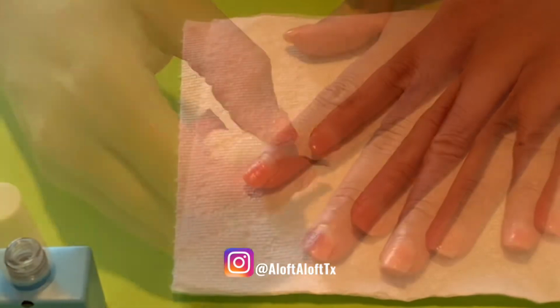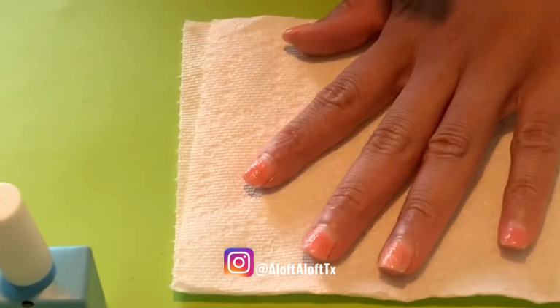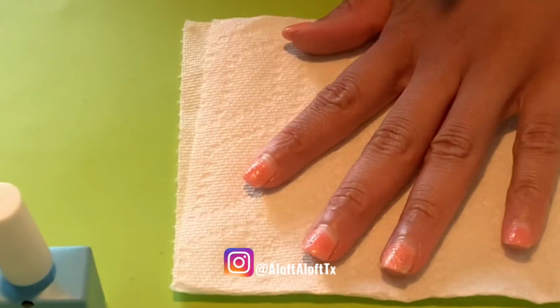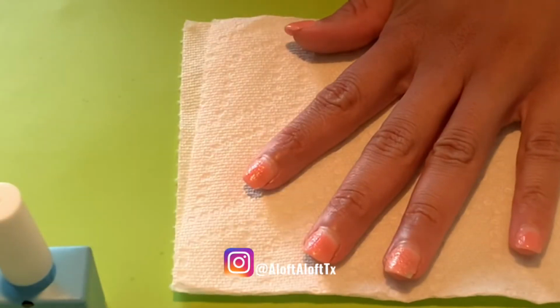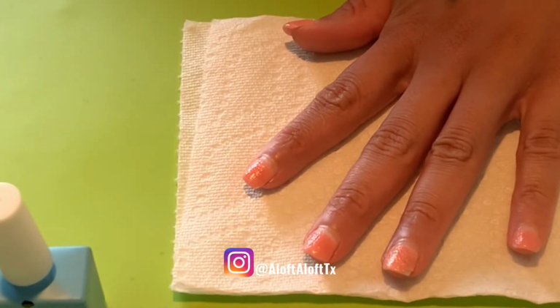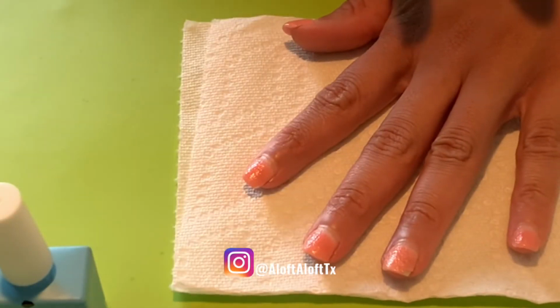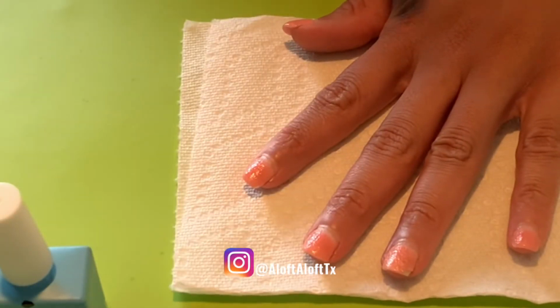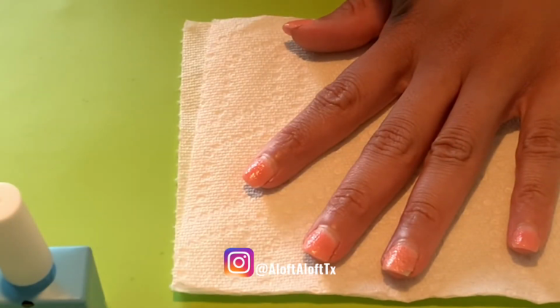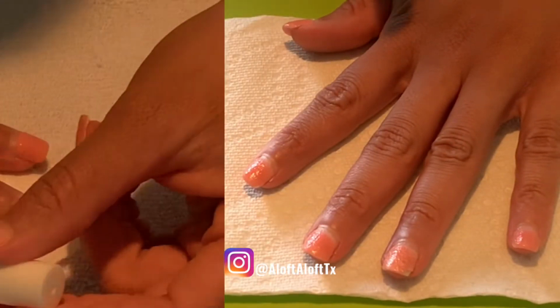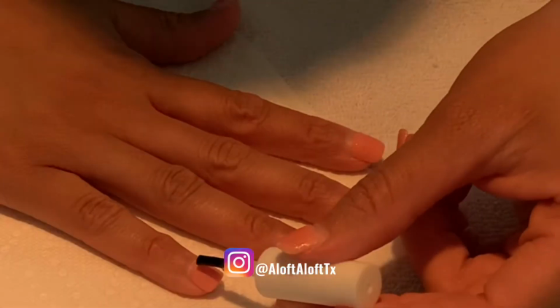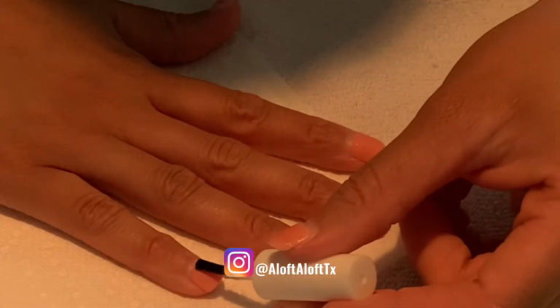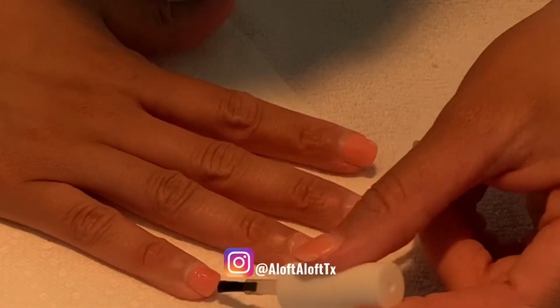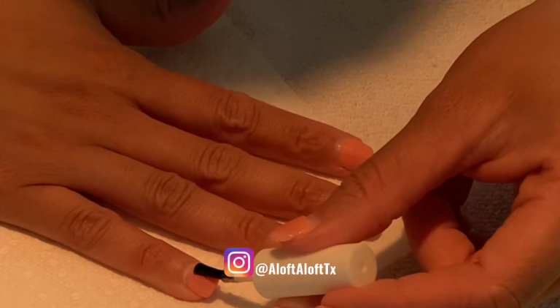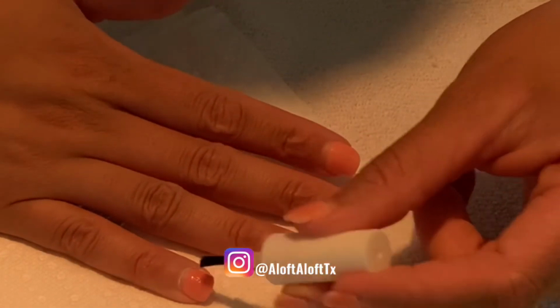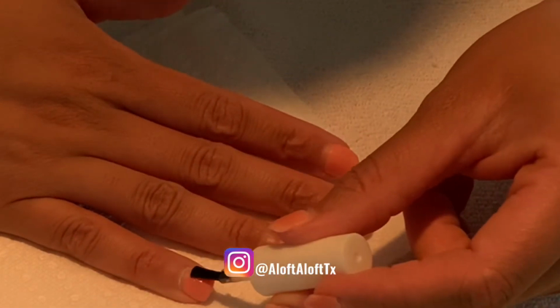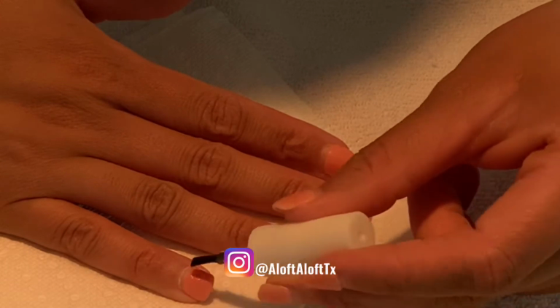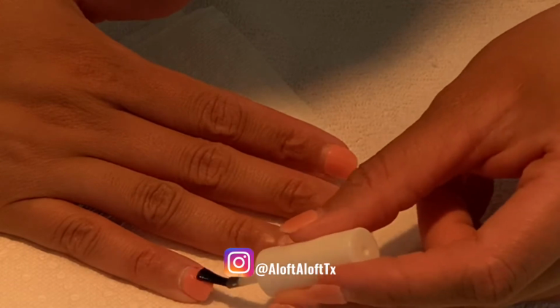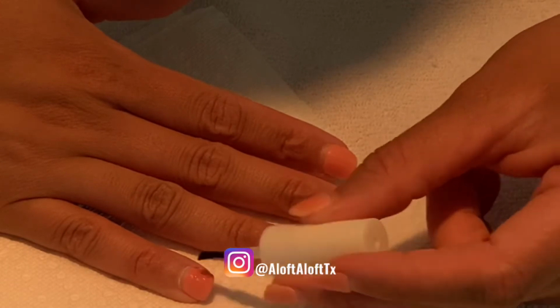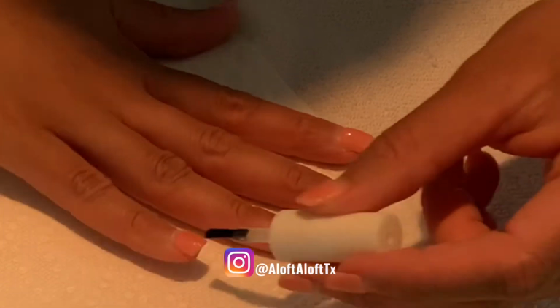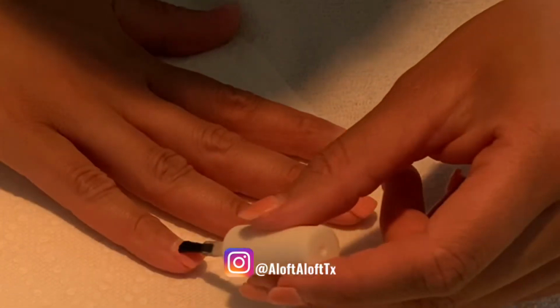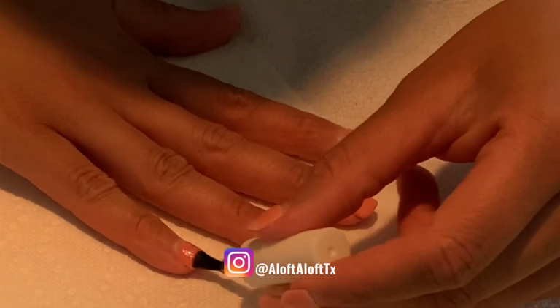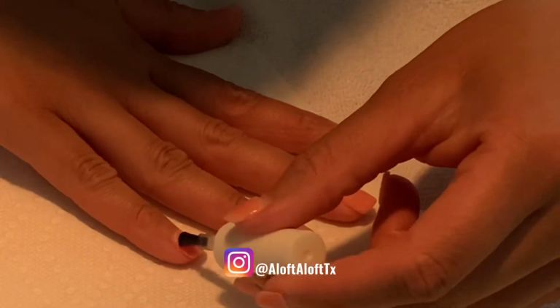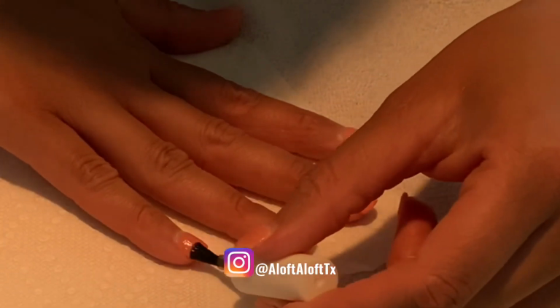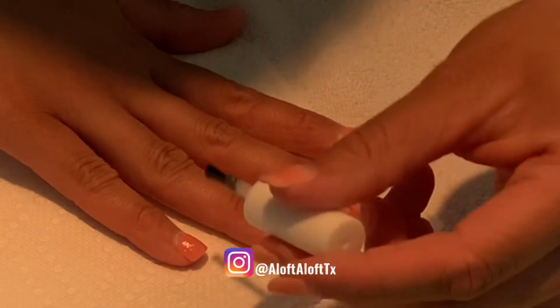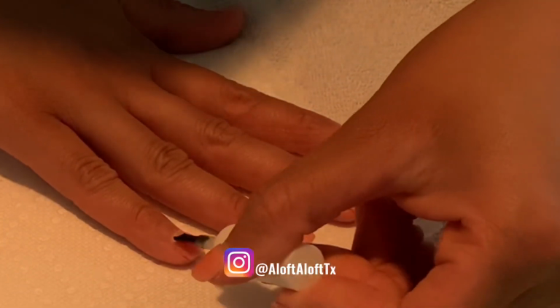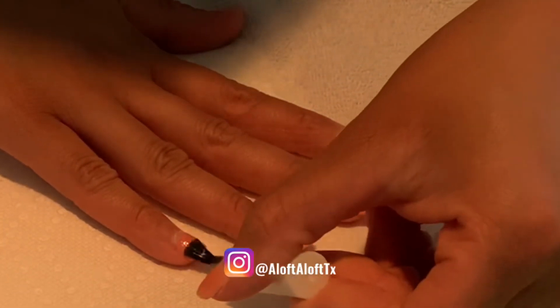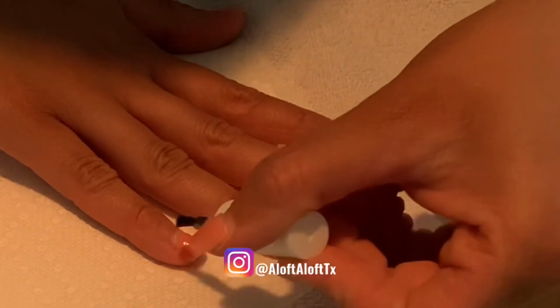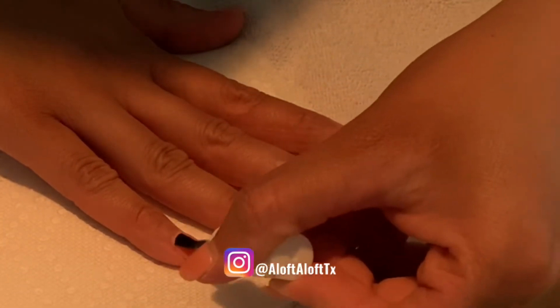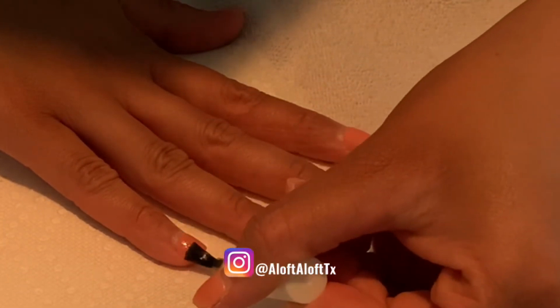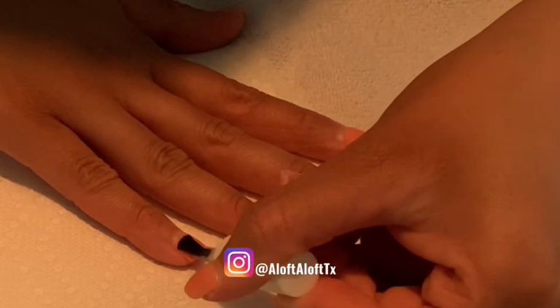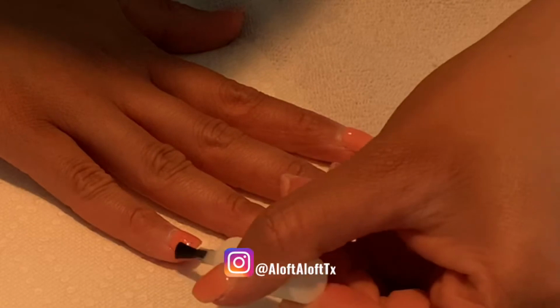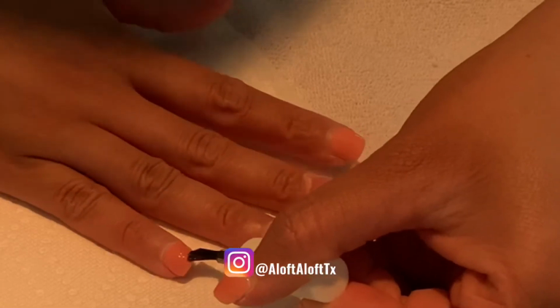This is how the first hand looks with the remover. Now I will apply it to this hand which I've already filed off, and you can see all the shine is removed, so it has been filed.